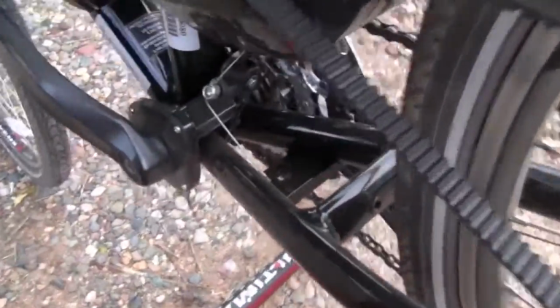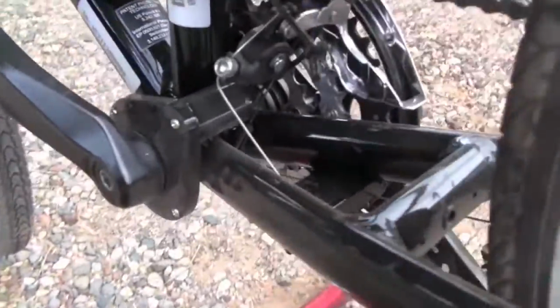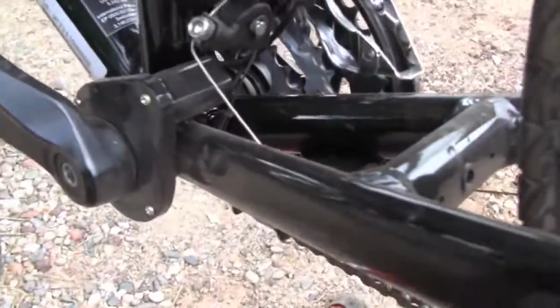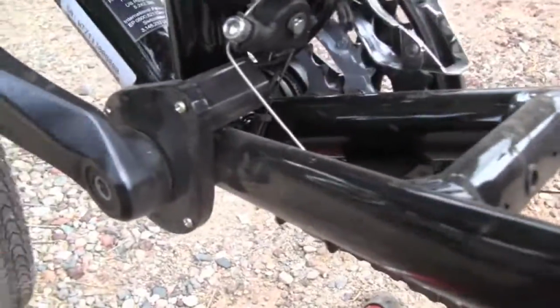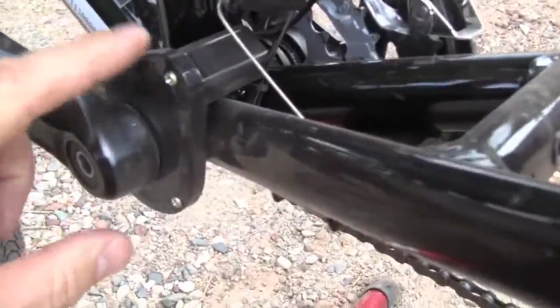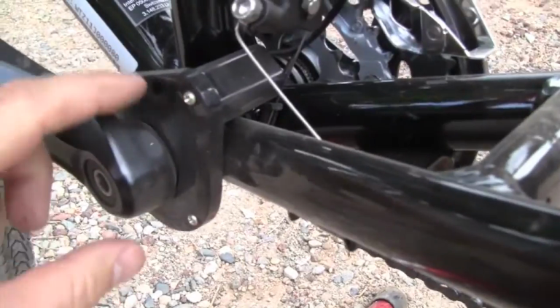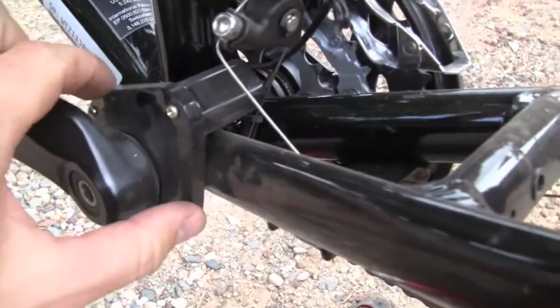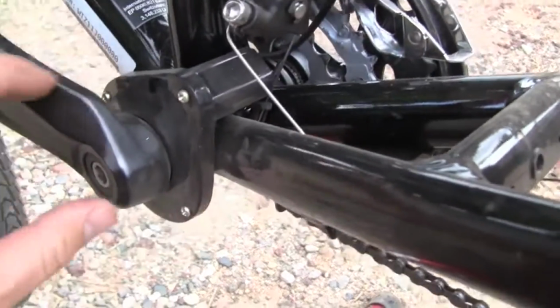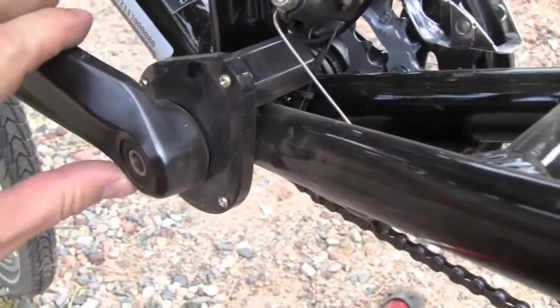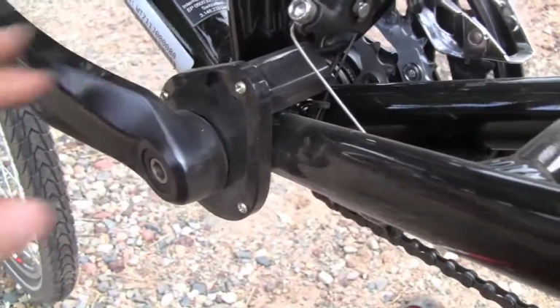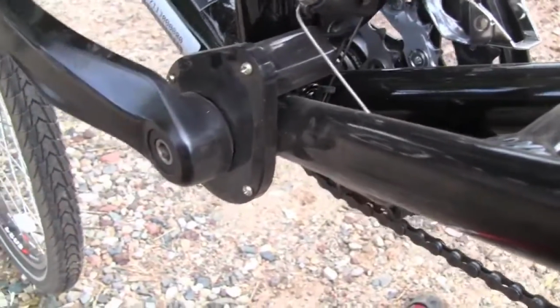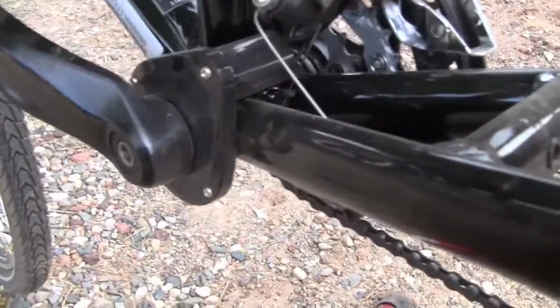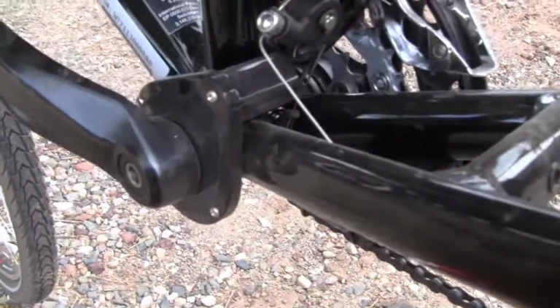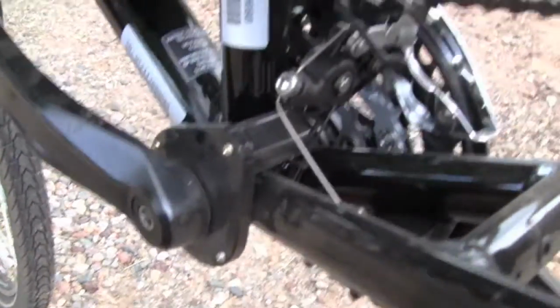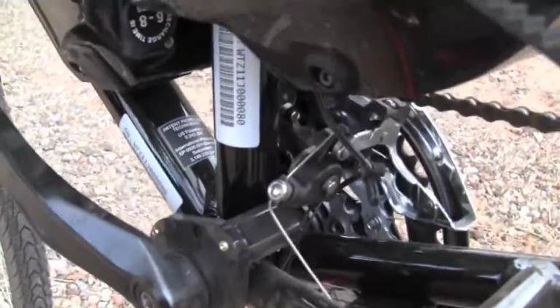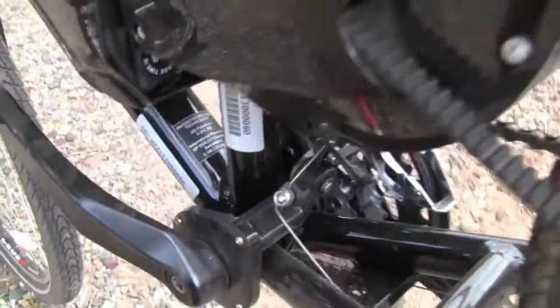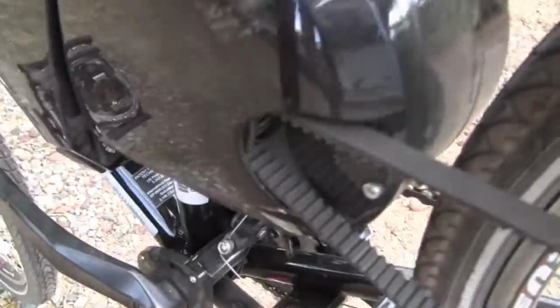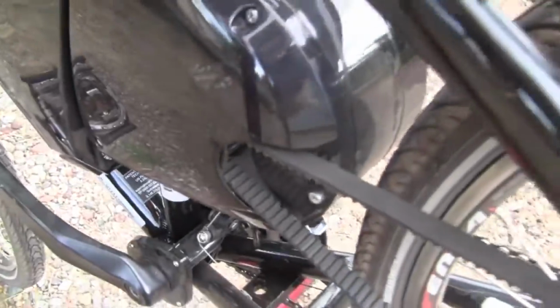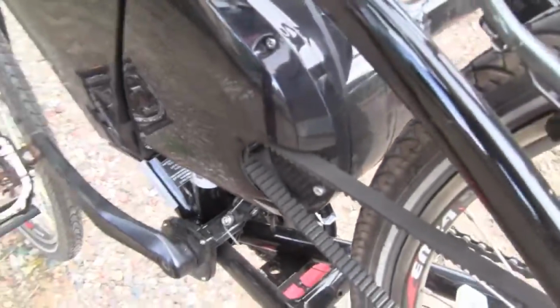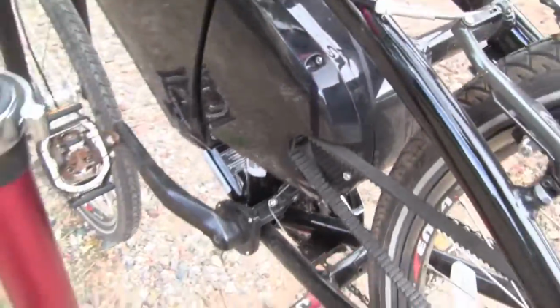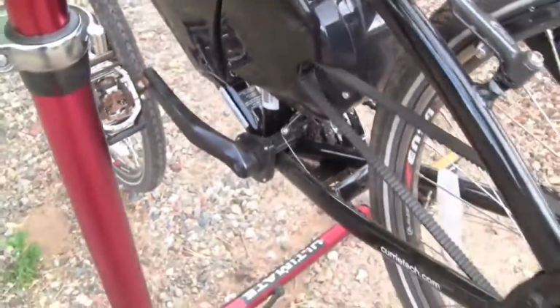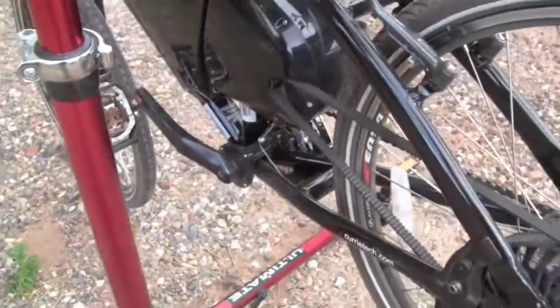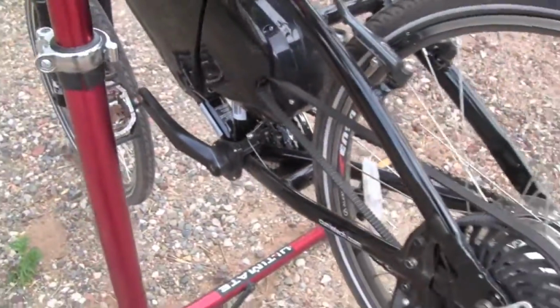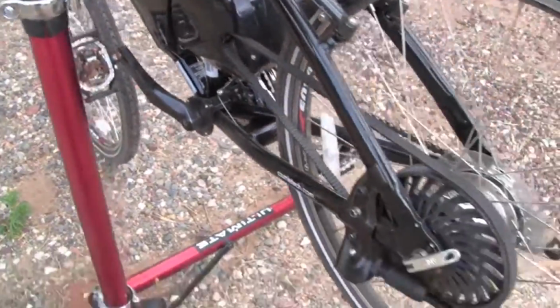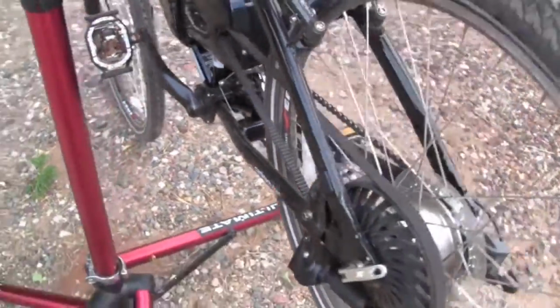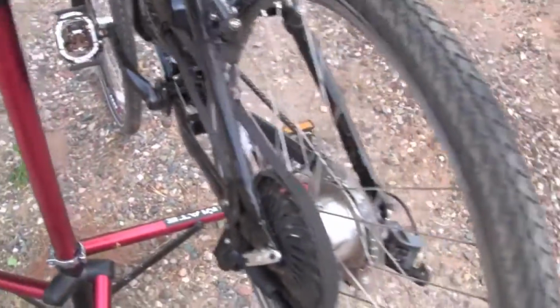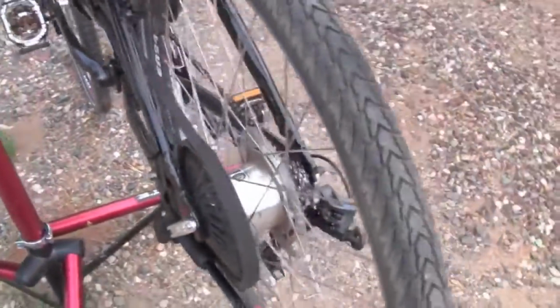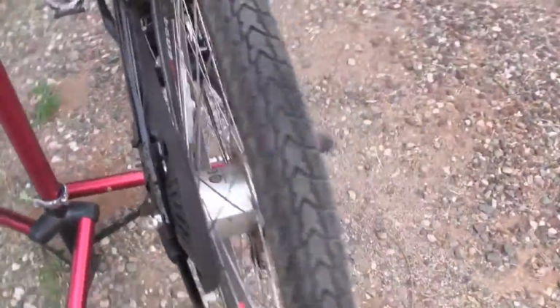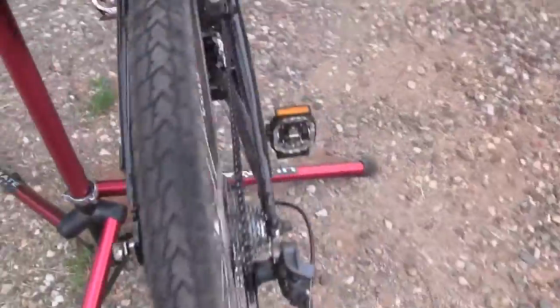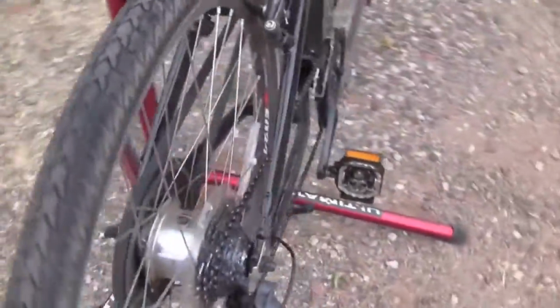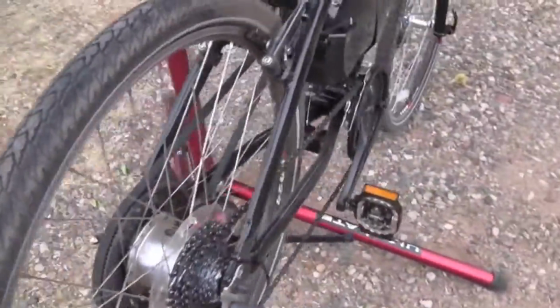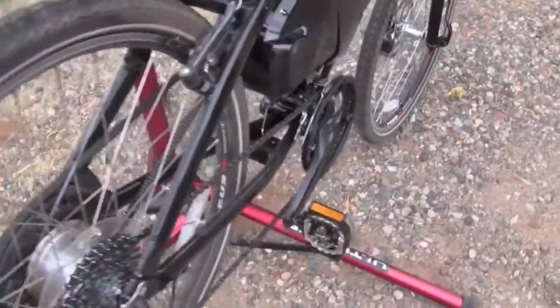And this is the cadence sensor right here that figures out how fast you're pedaling, and provides motor input based on that. And it's pretty sensitive, so it definitely keeps up with you and what you're doing.